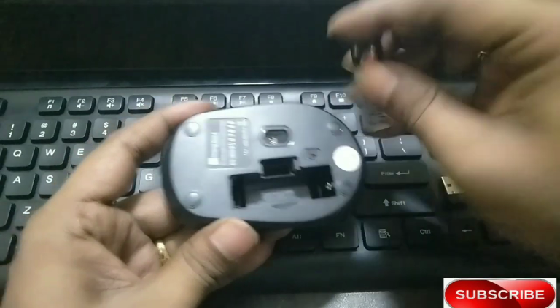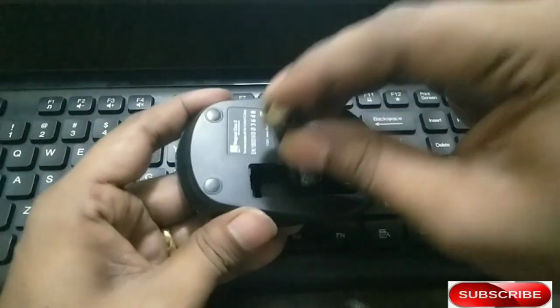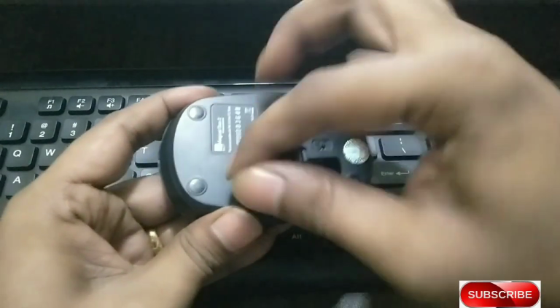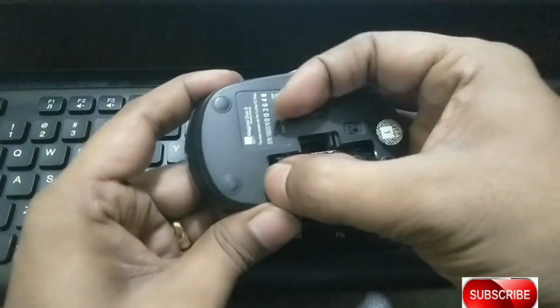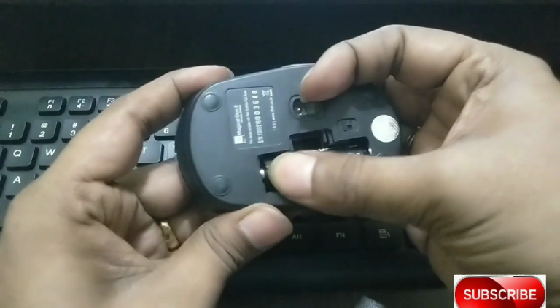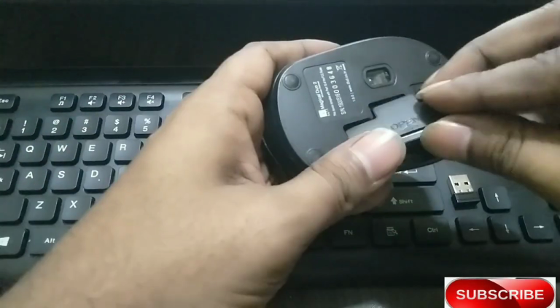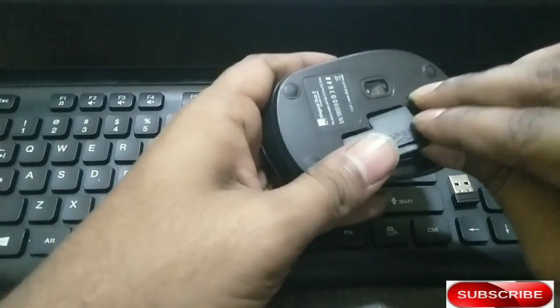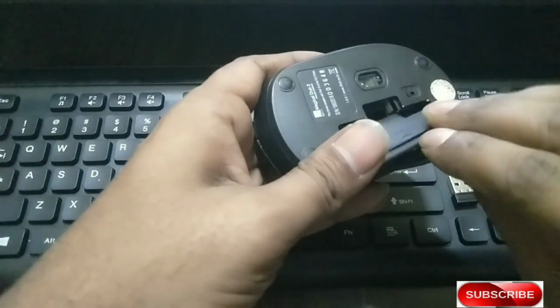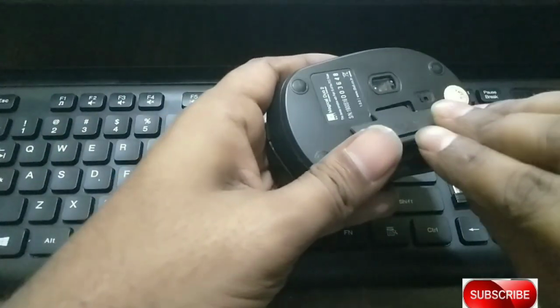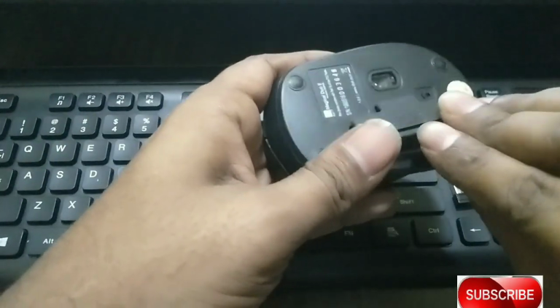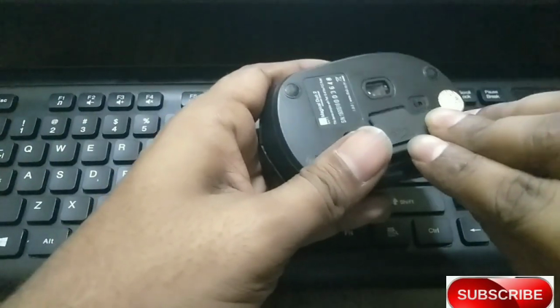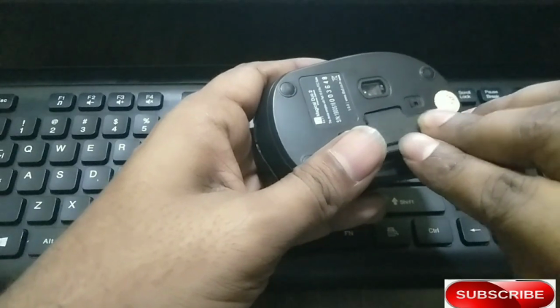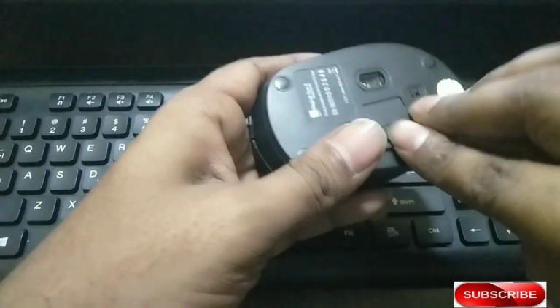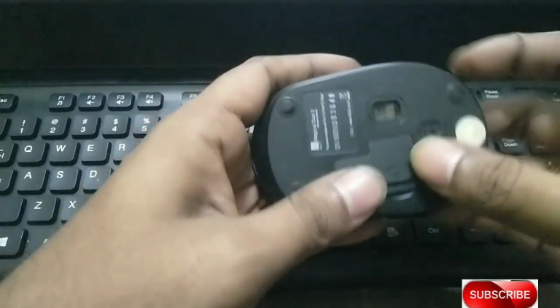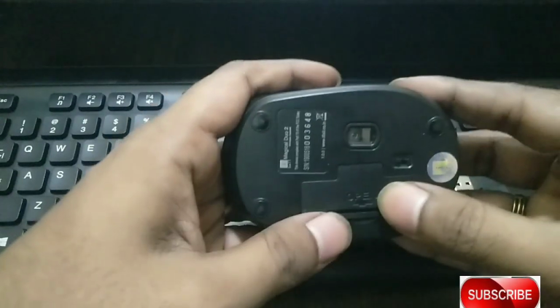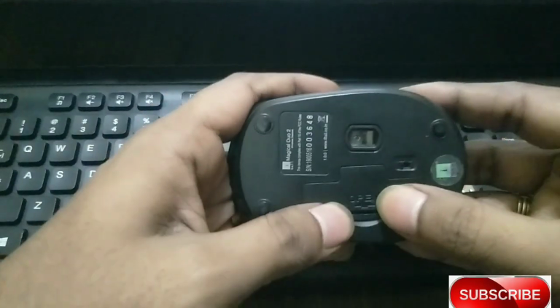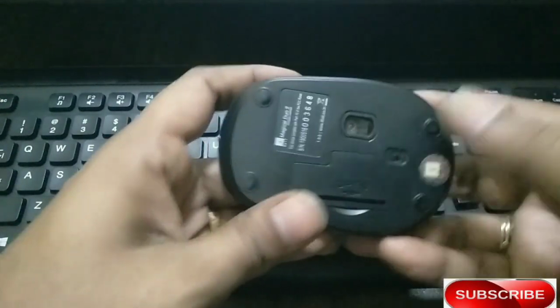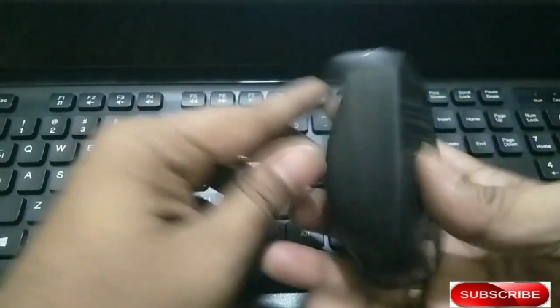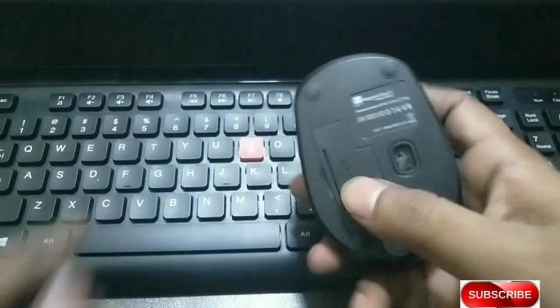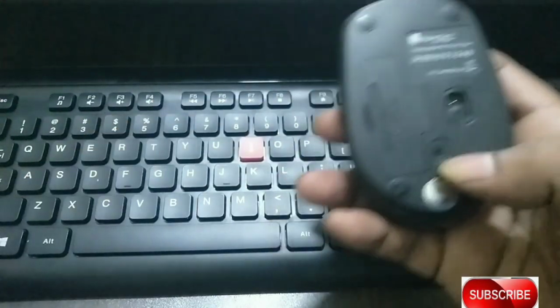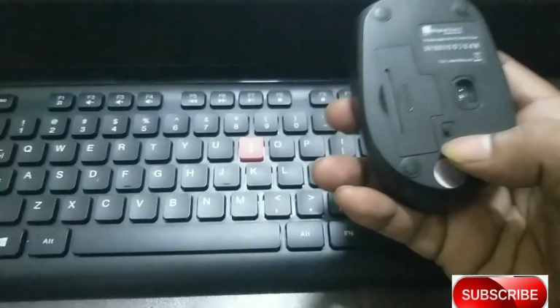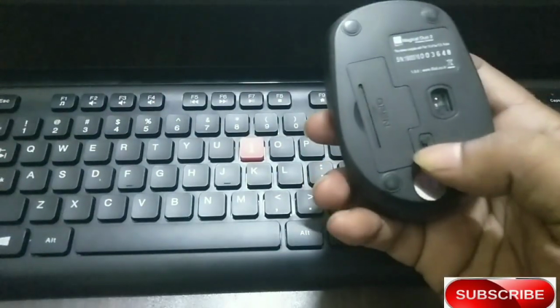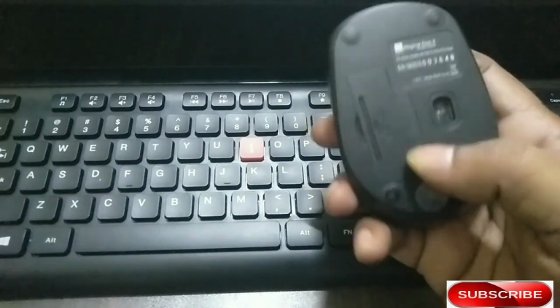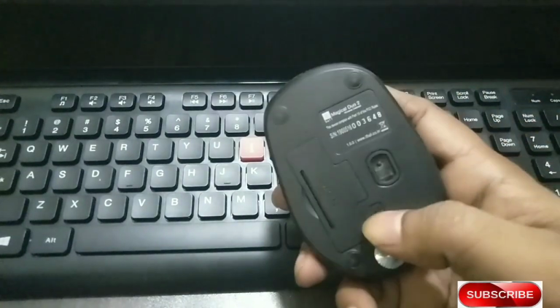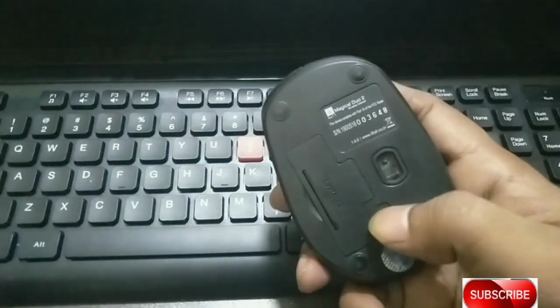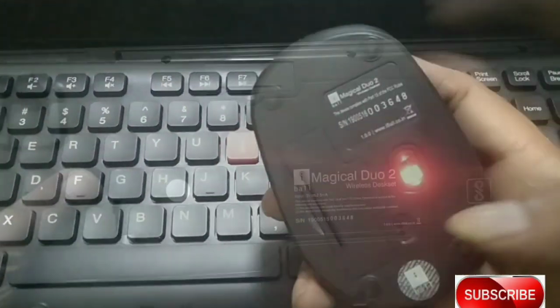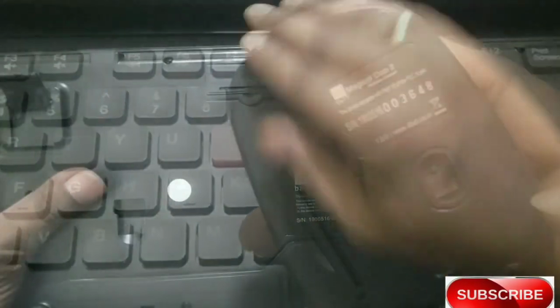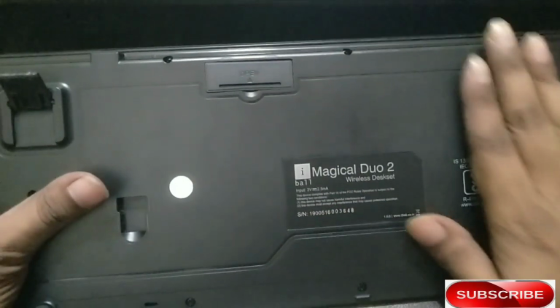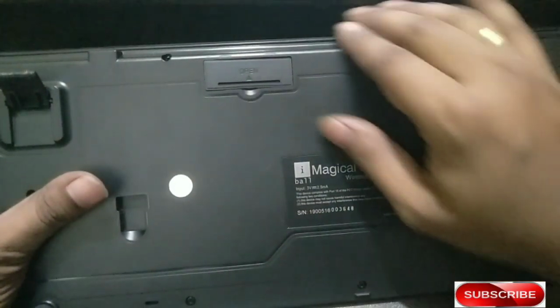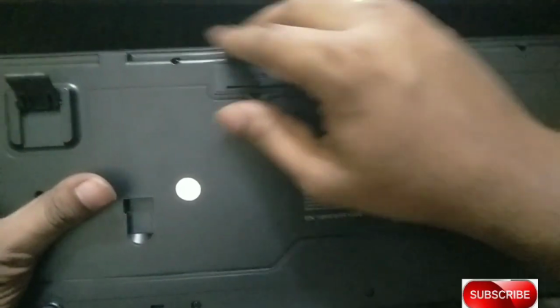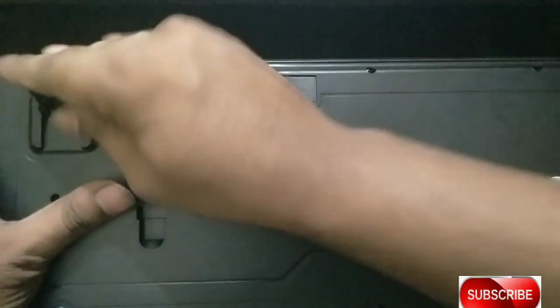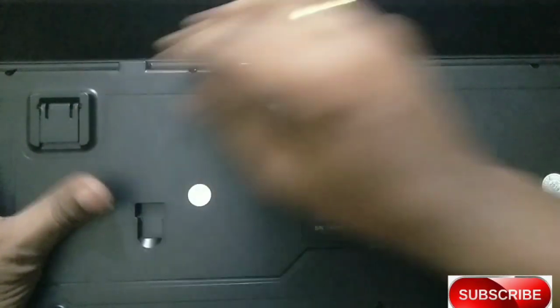This installation is very simple. Now, what is the setup? You can set the keyboard using the on-and-off button.